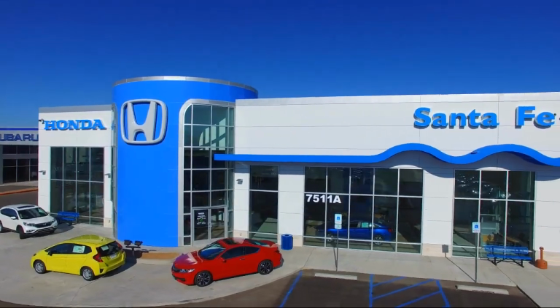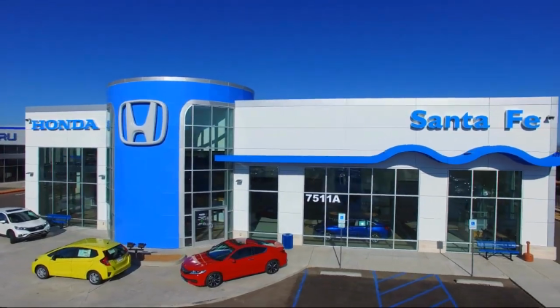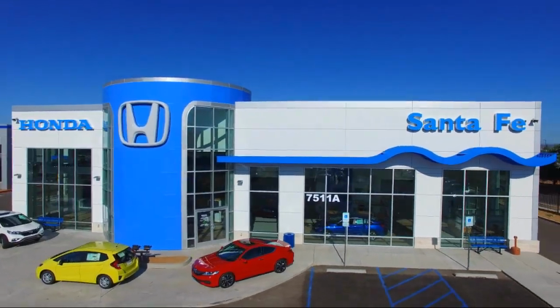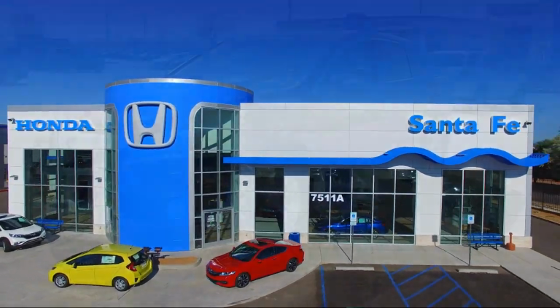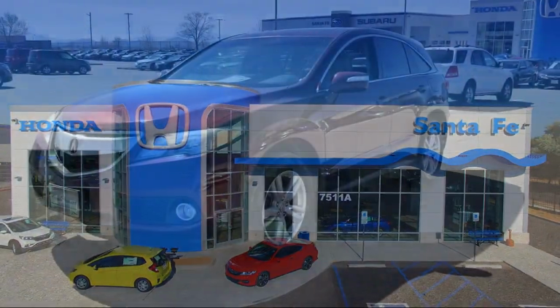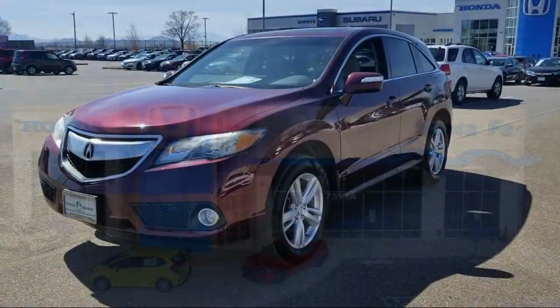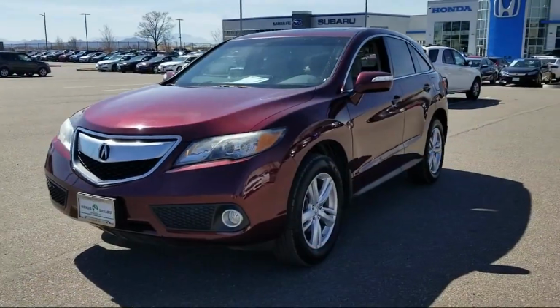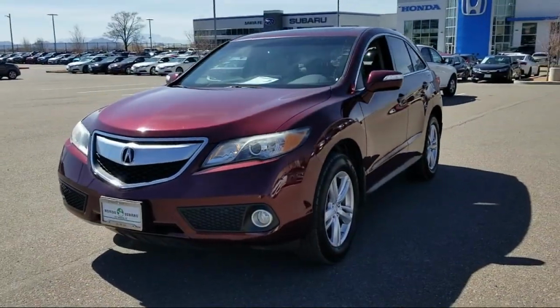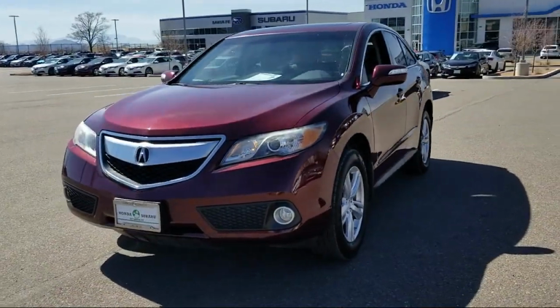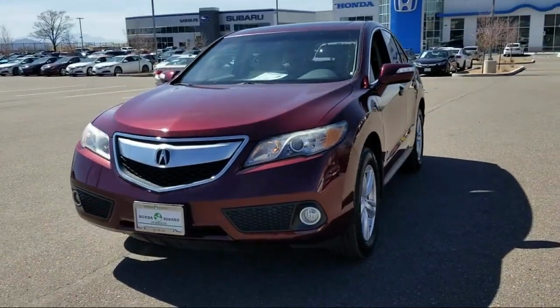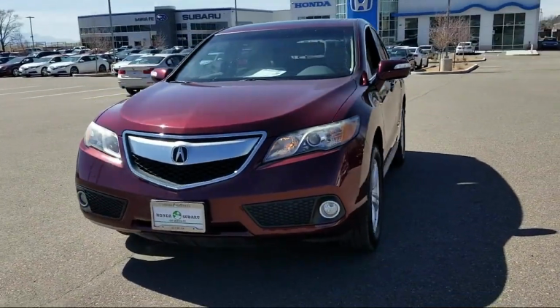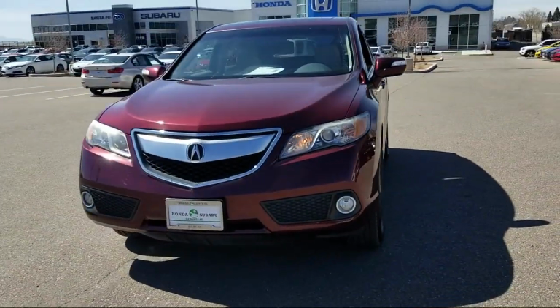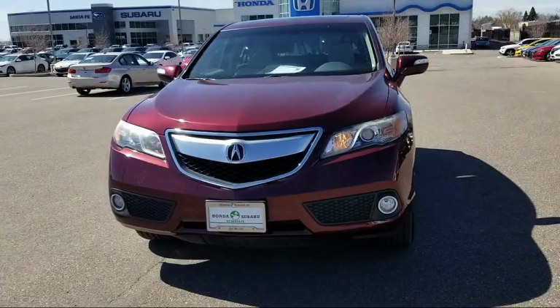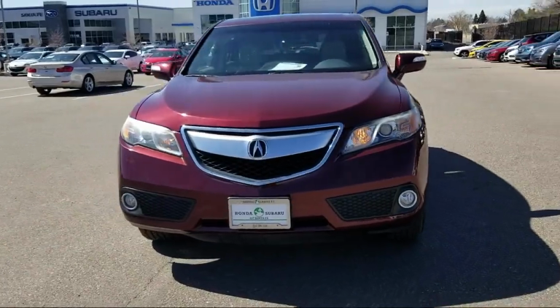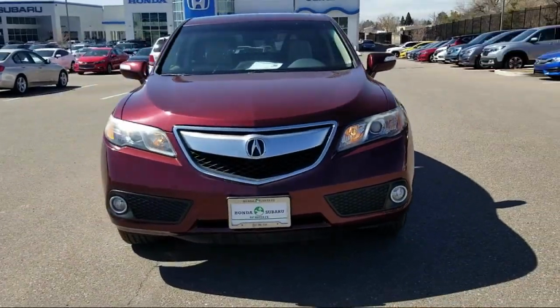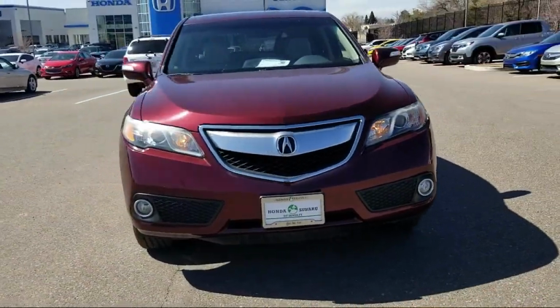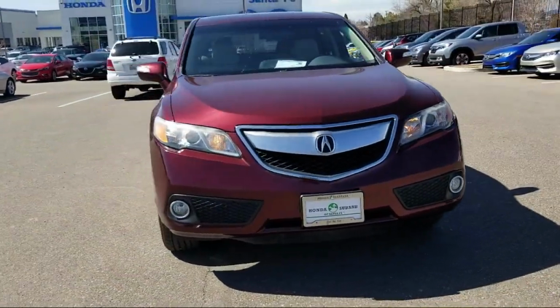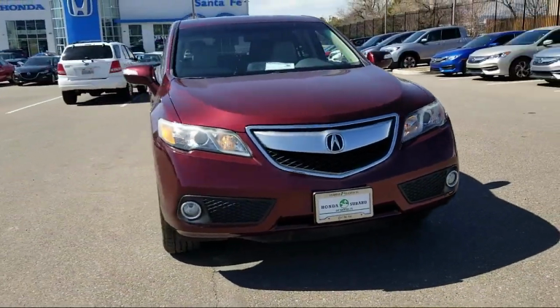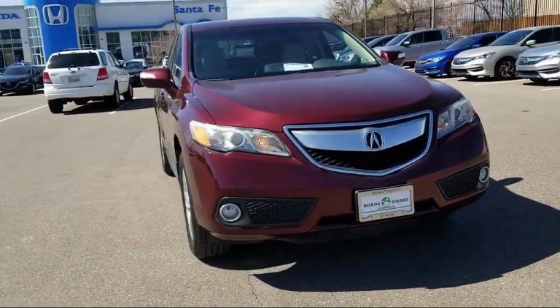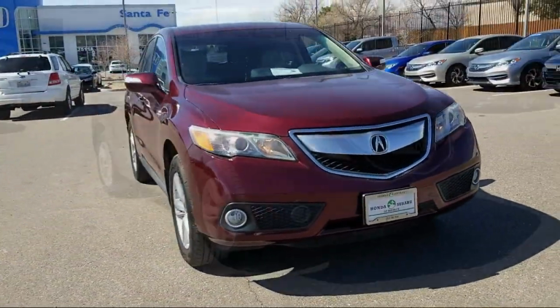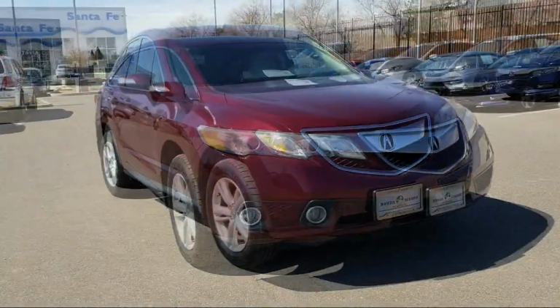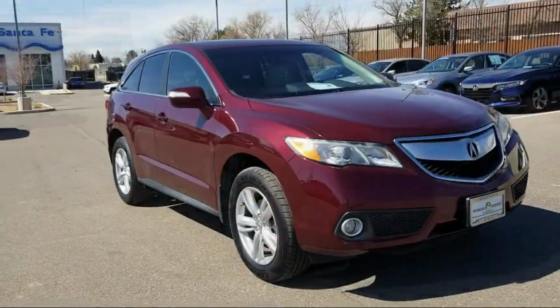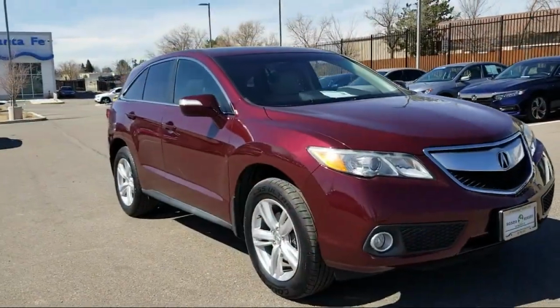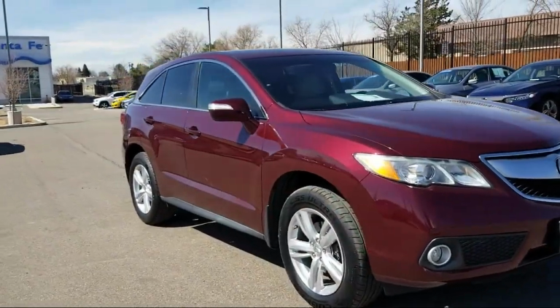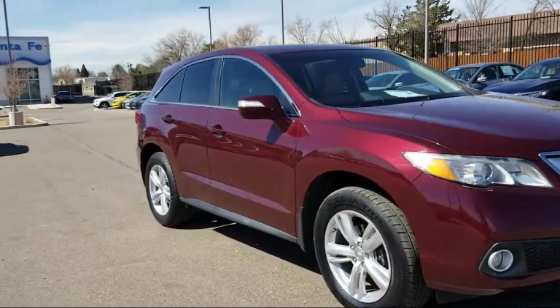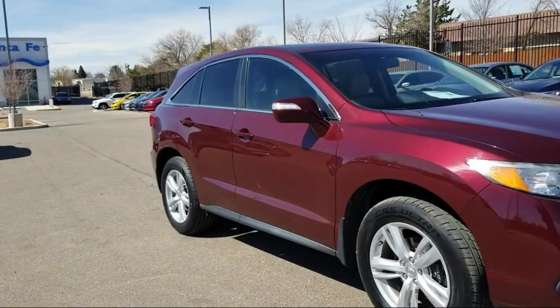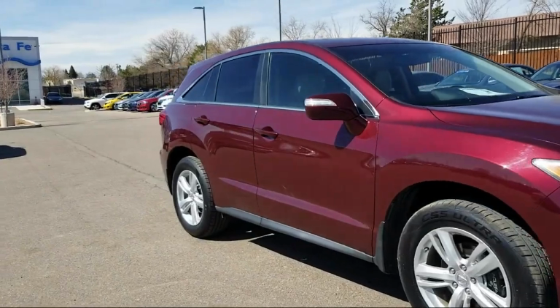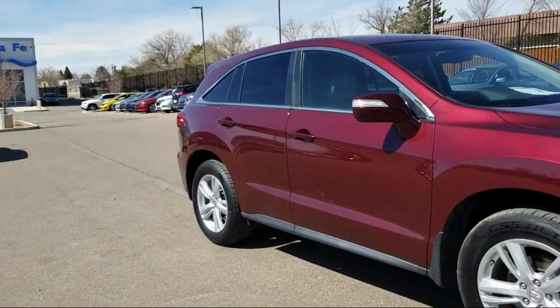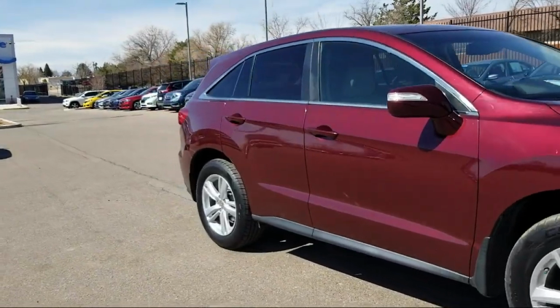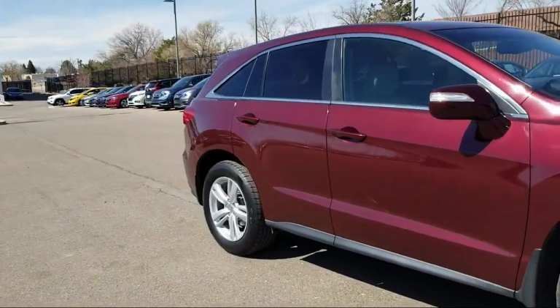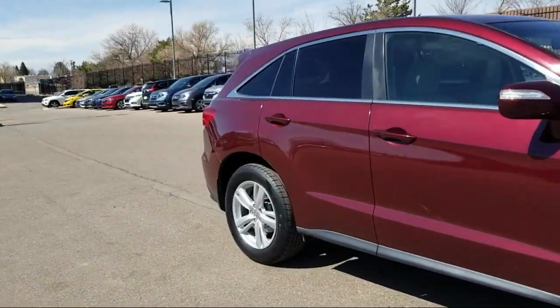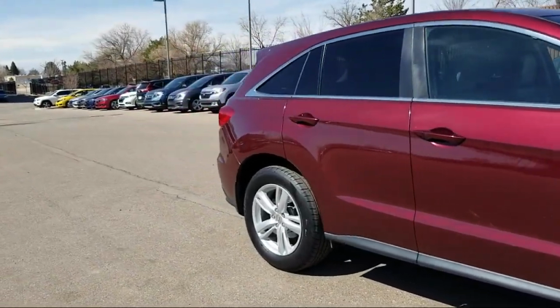It comes equipped with Sirius XM satellite radio, keyless entry, navigation system, alloy wheels, rear view camera, and rear spoiler.